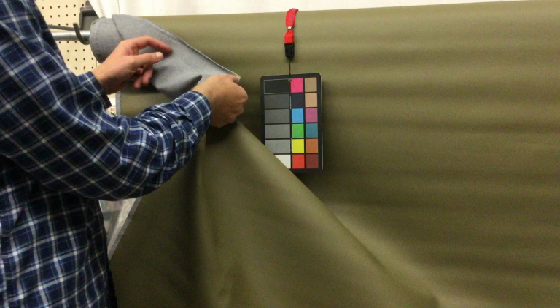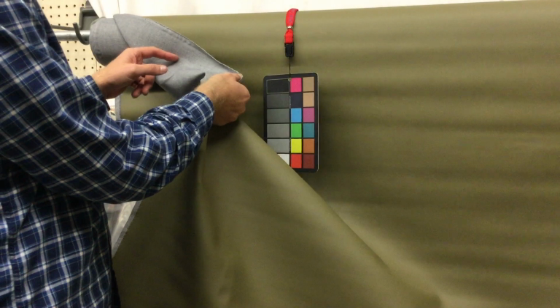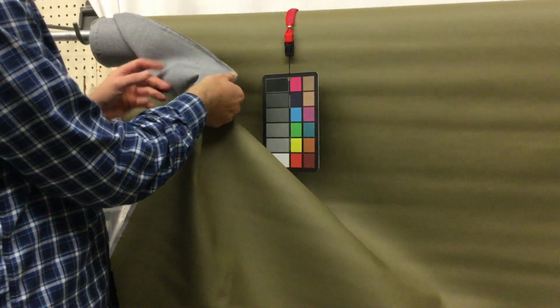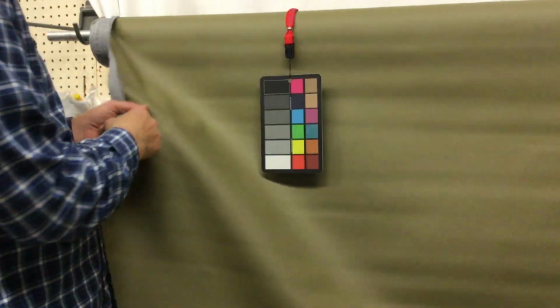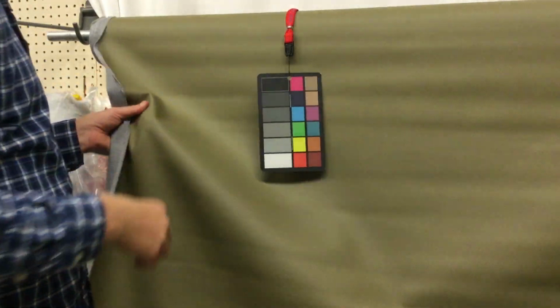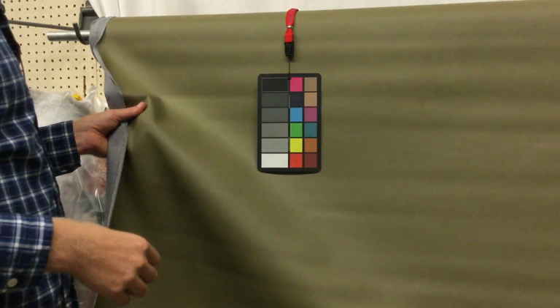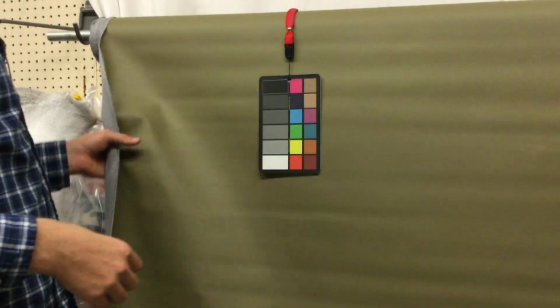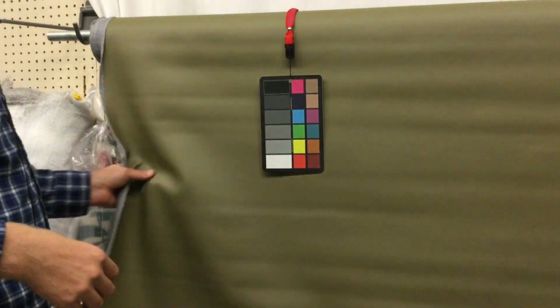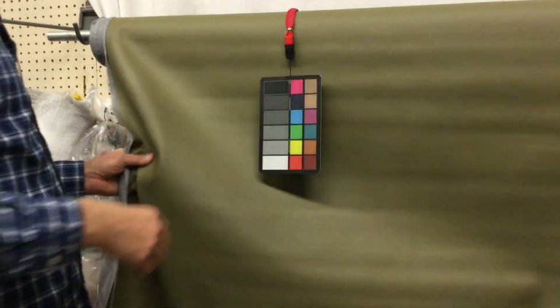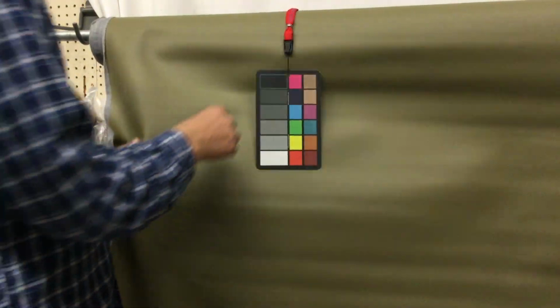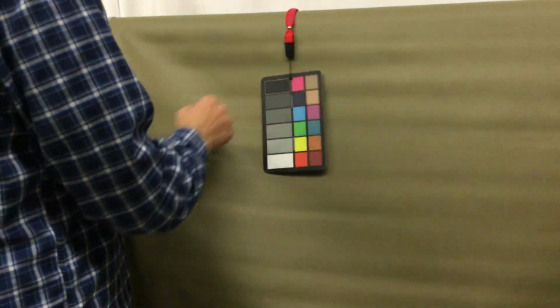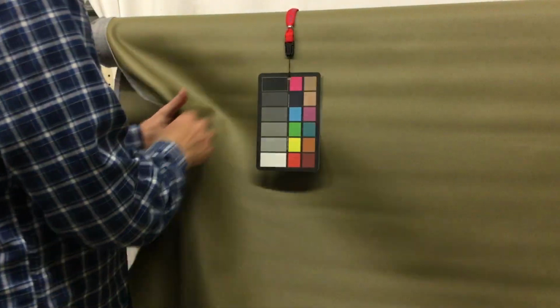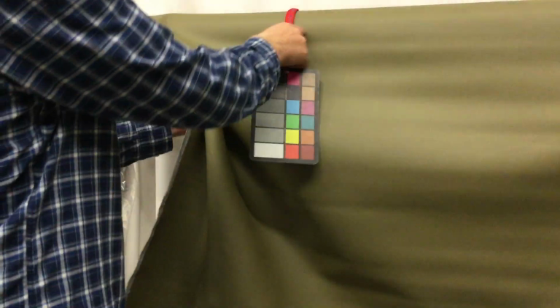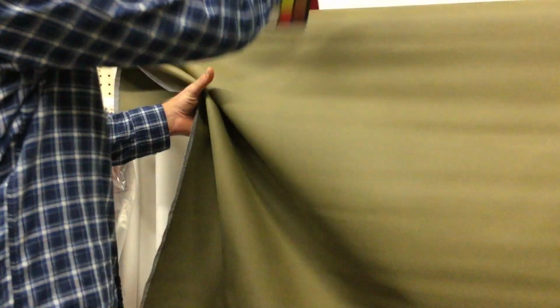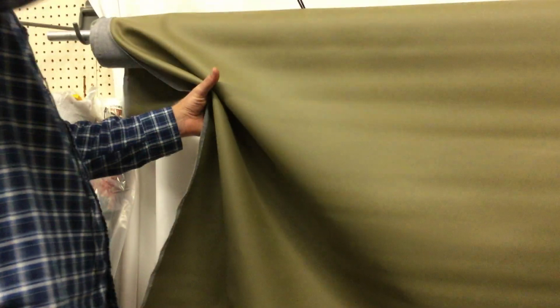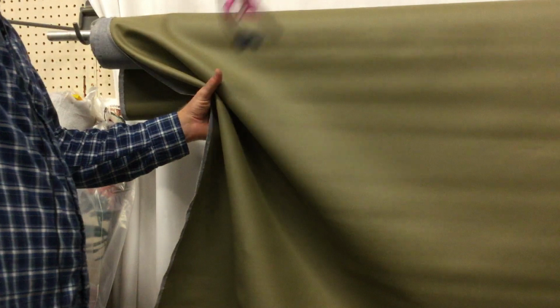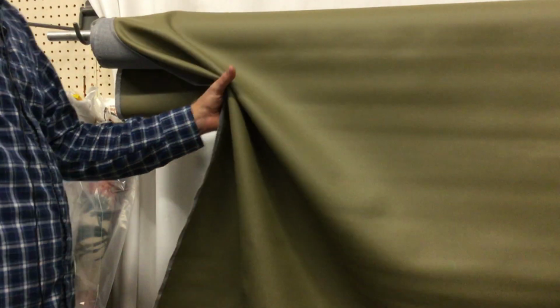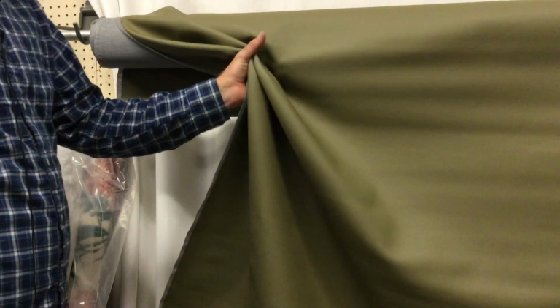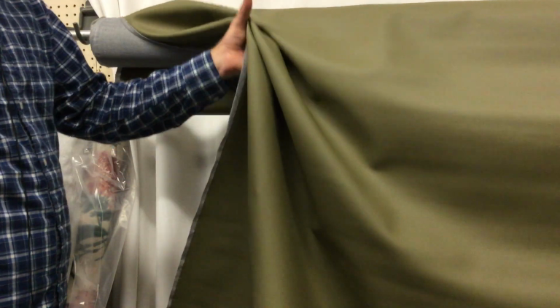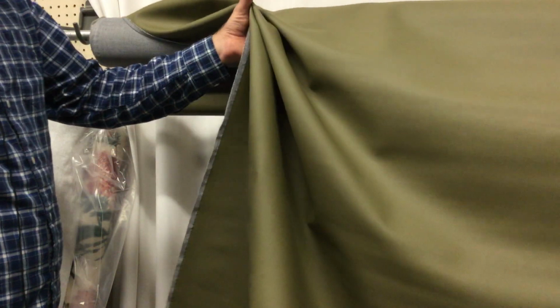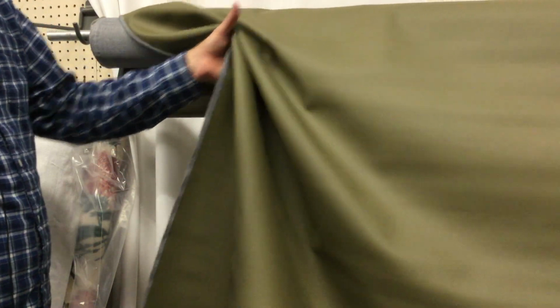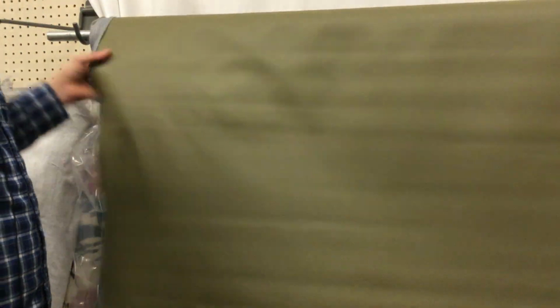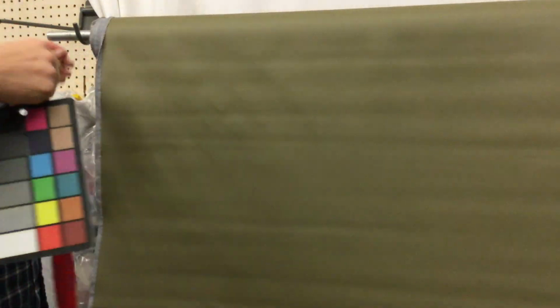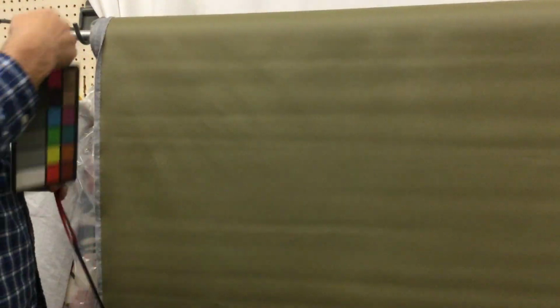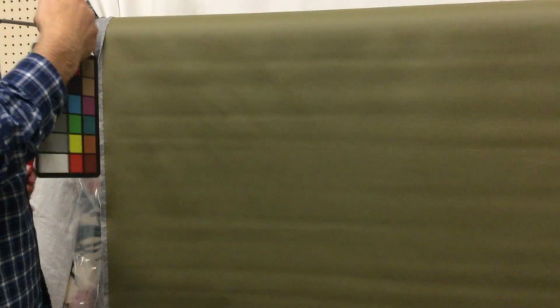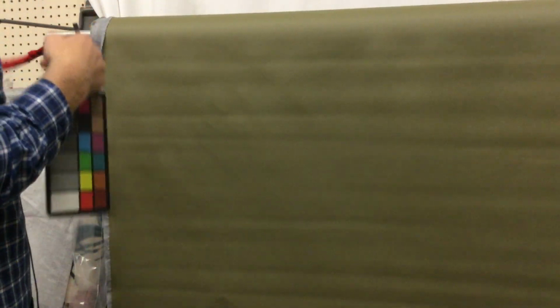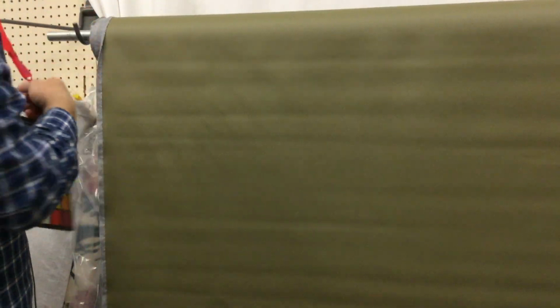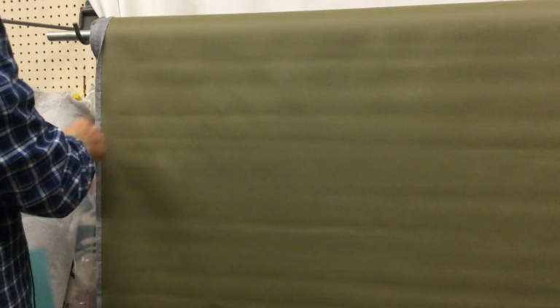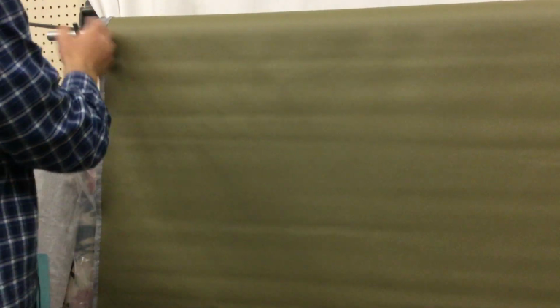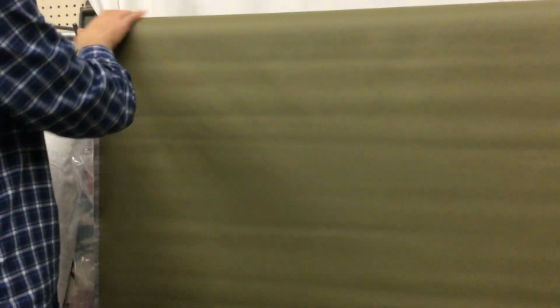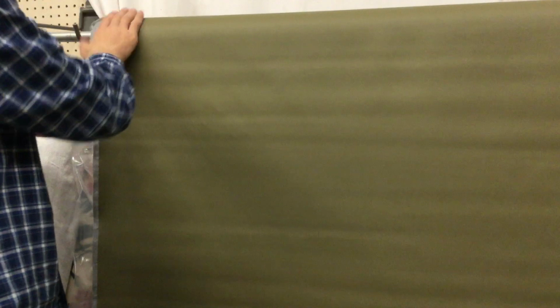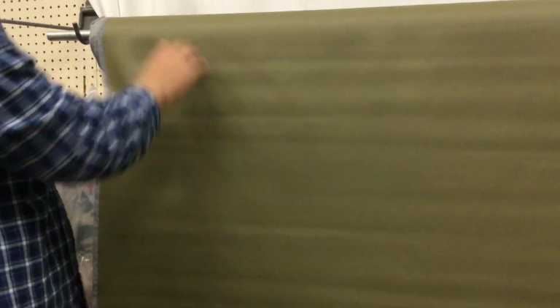It has a cloth back — a gray cloth back — really soft and really workable. It's a great upholstery fabric. I would say probably indoor use only.